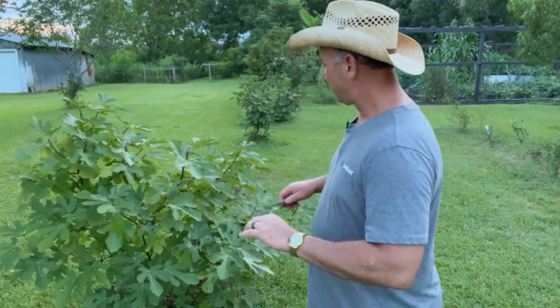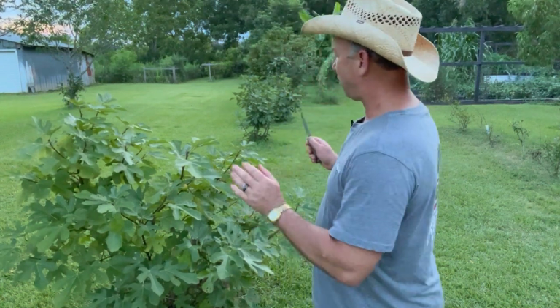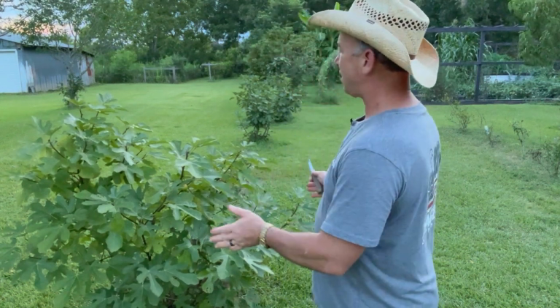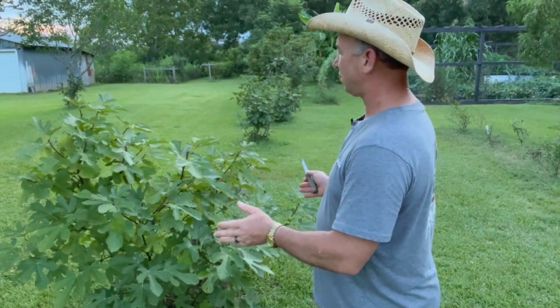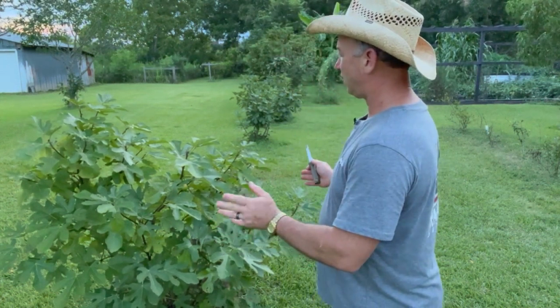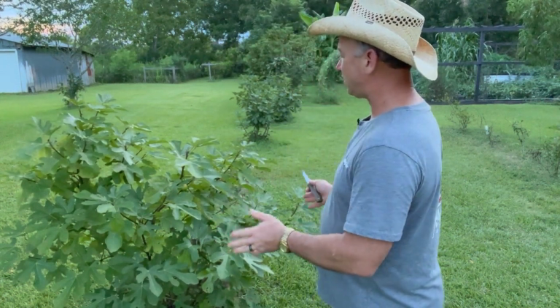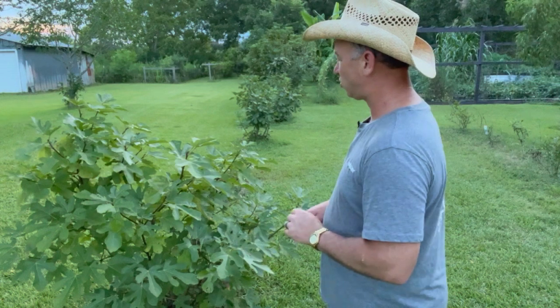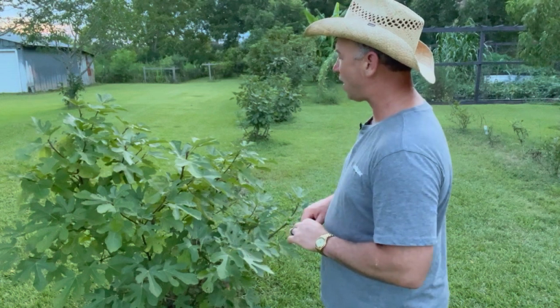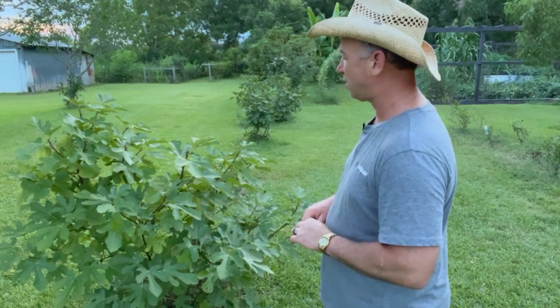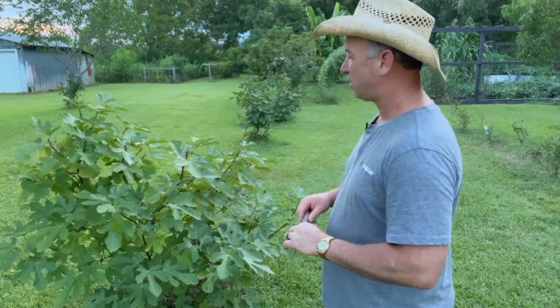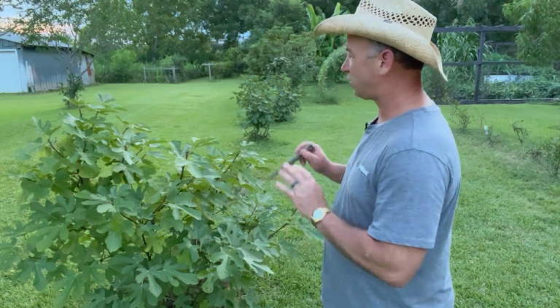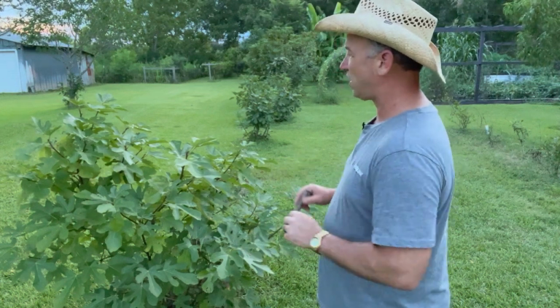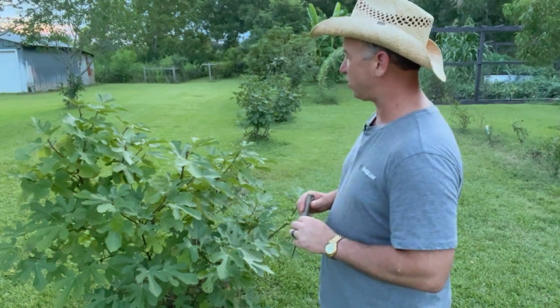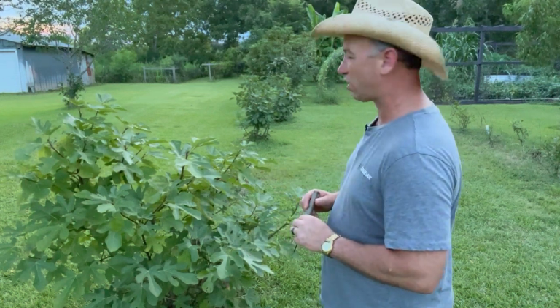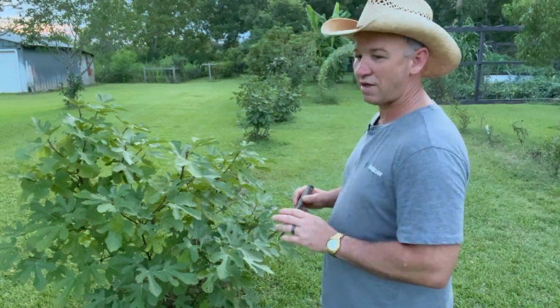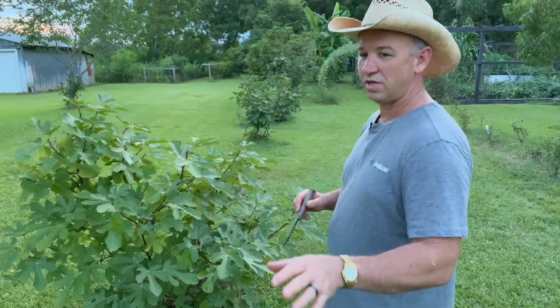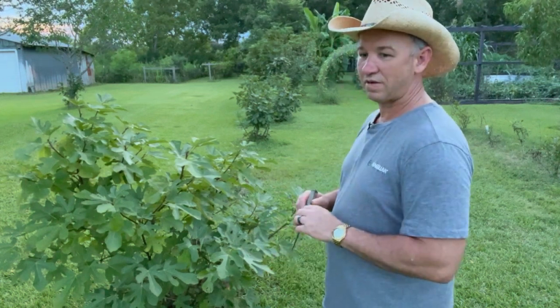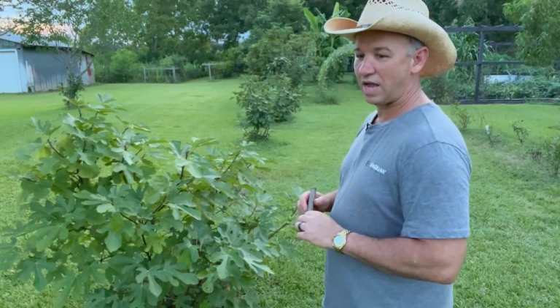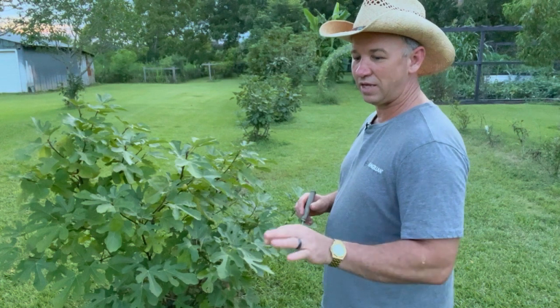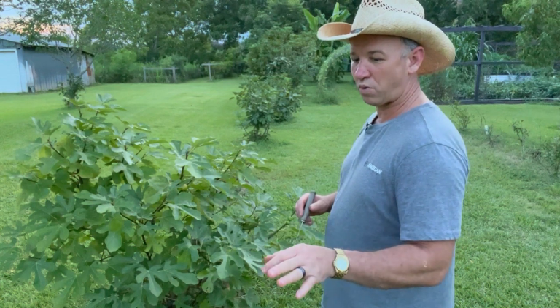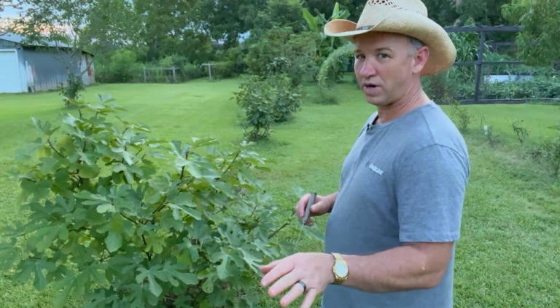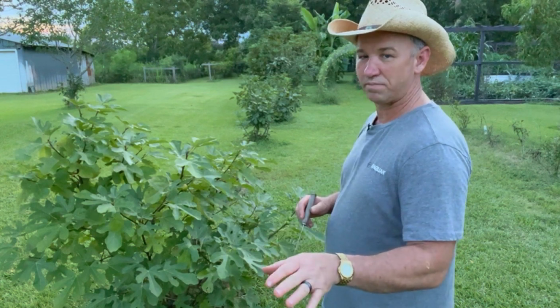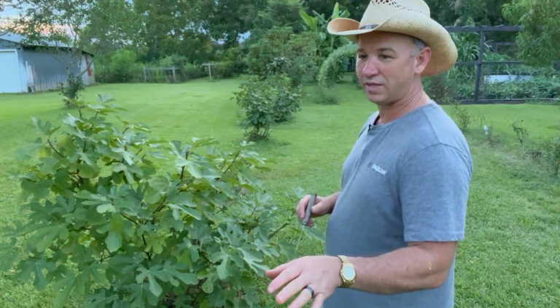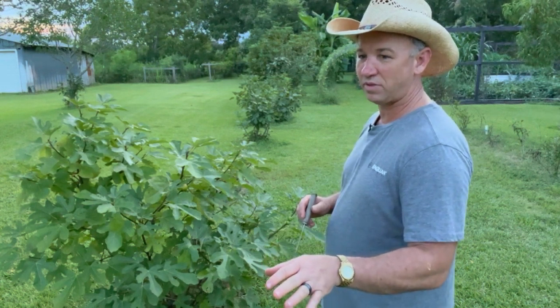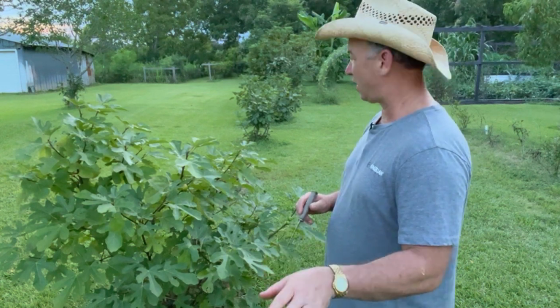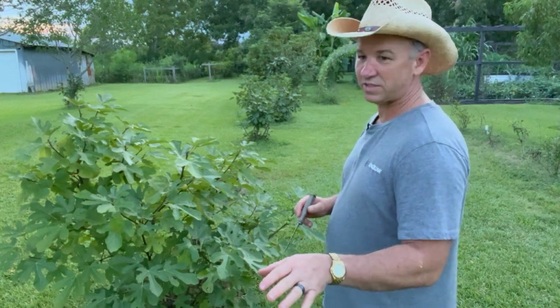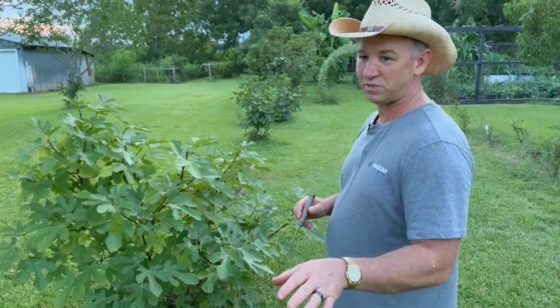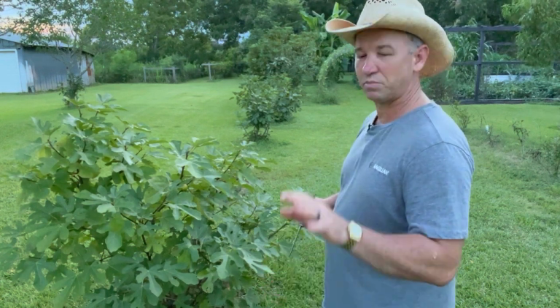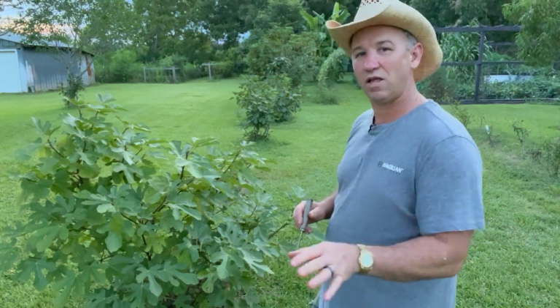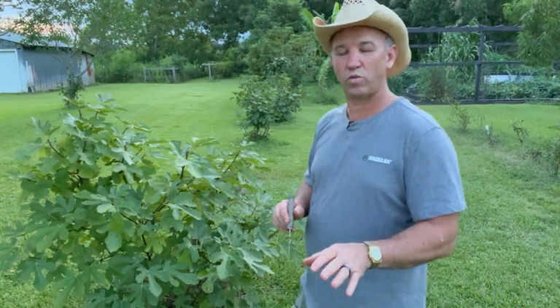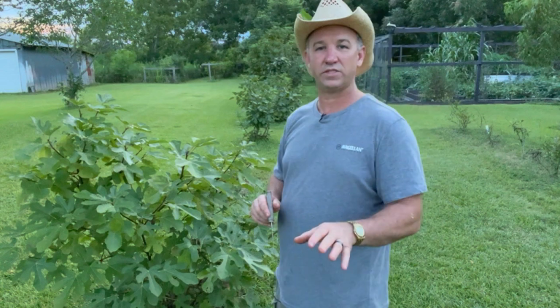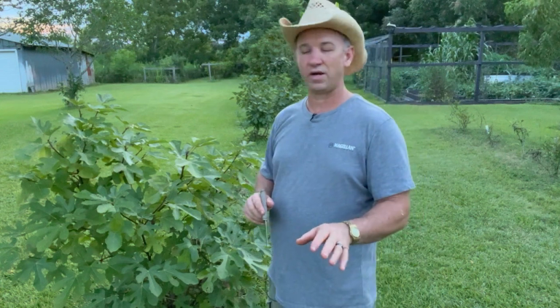That may lend to why this tree here is struggling. I've got Adelito's purple right here behind the camera and it's about the same size but it loads up with figs every year.